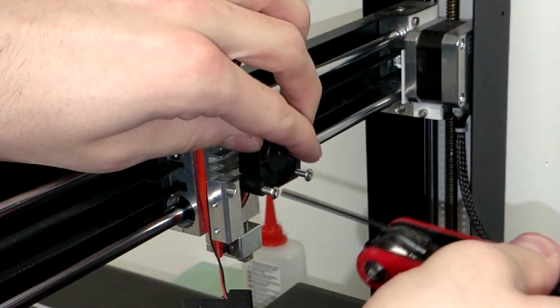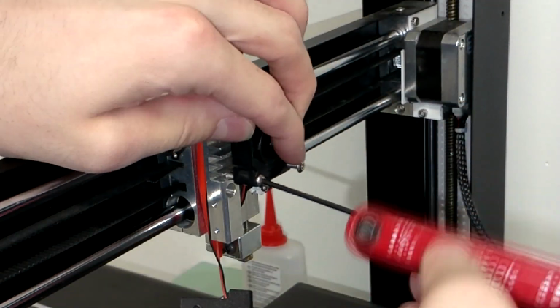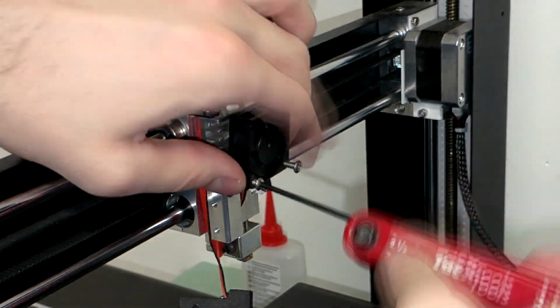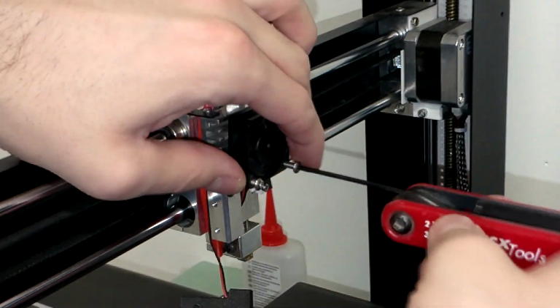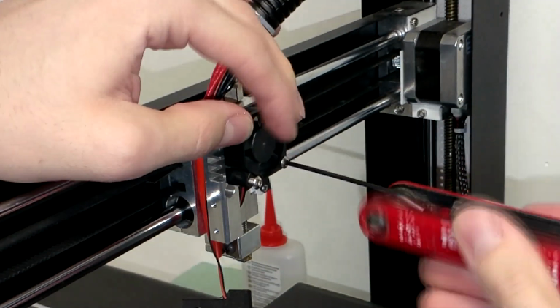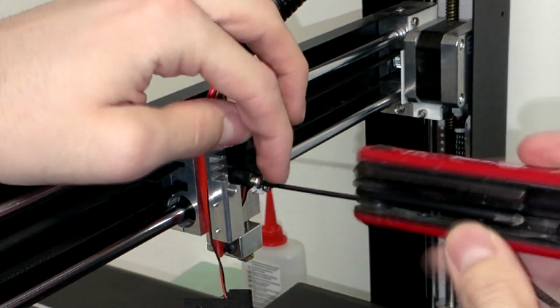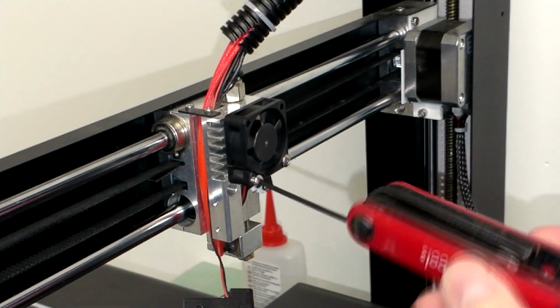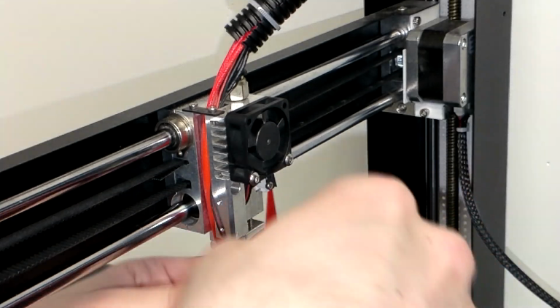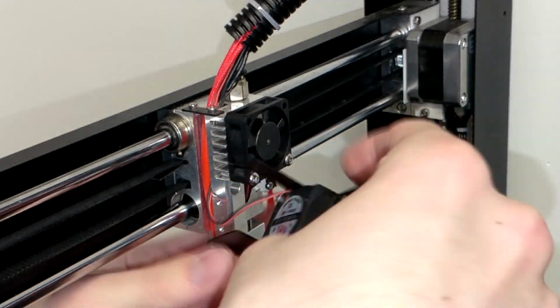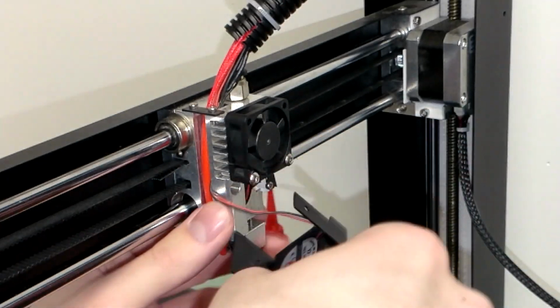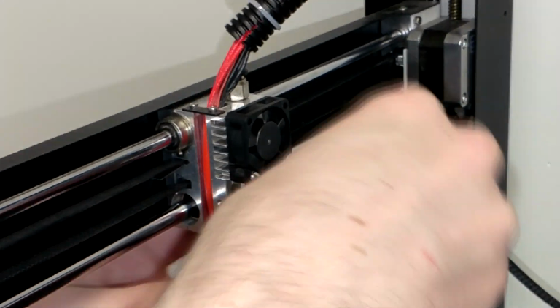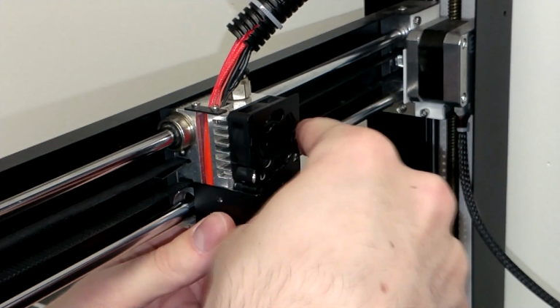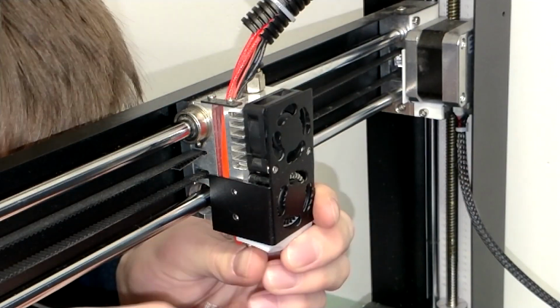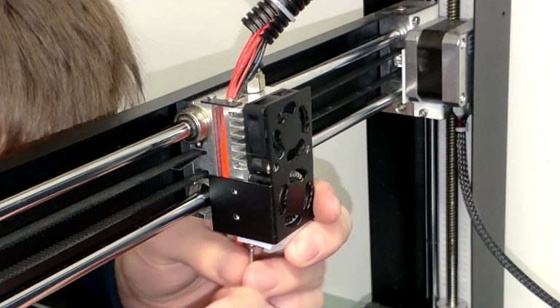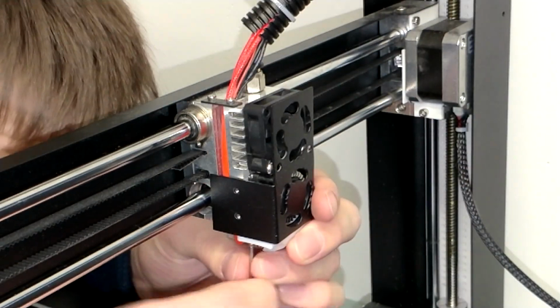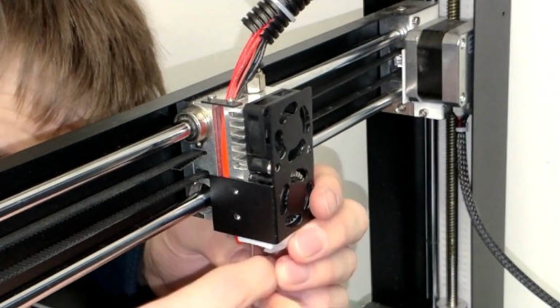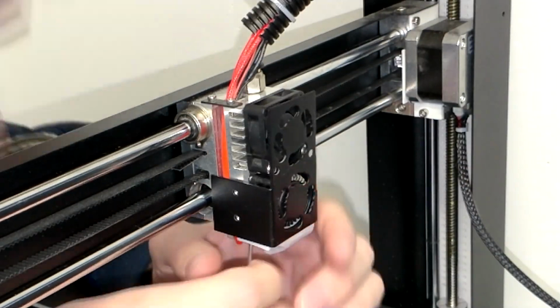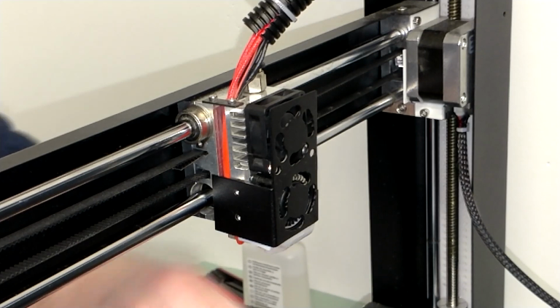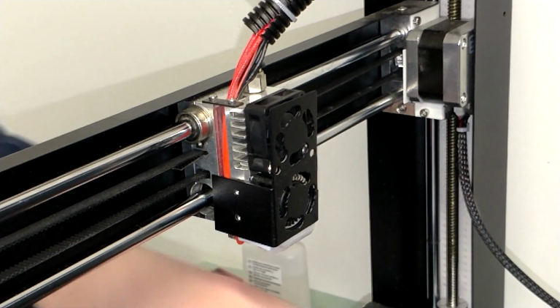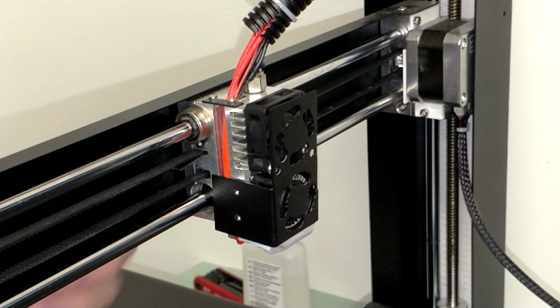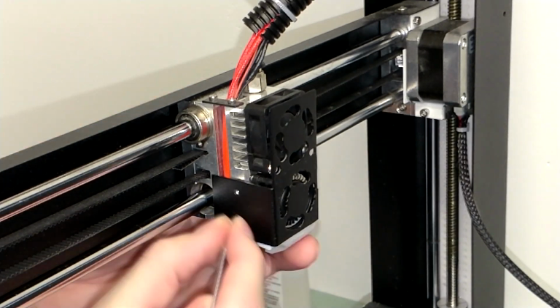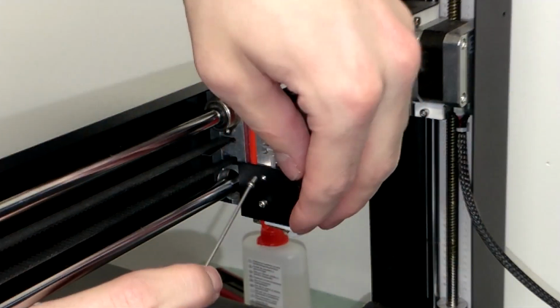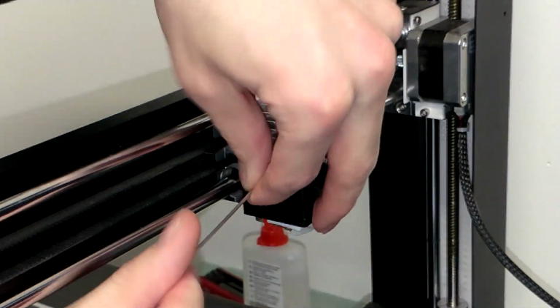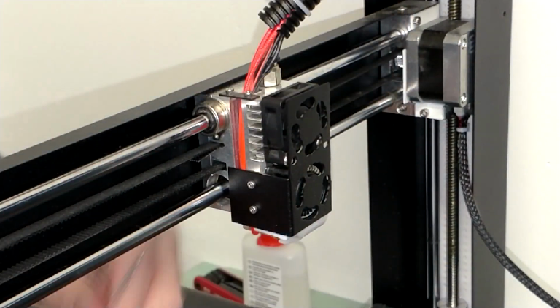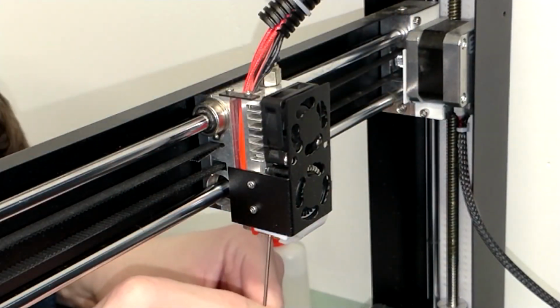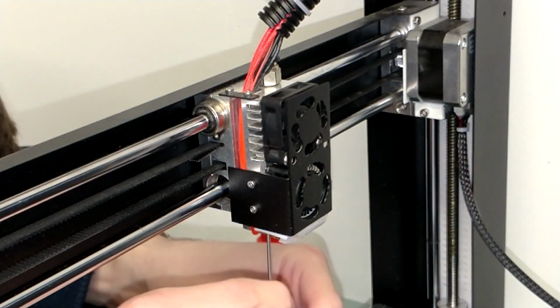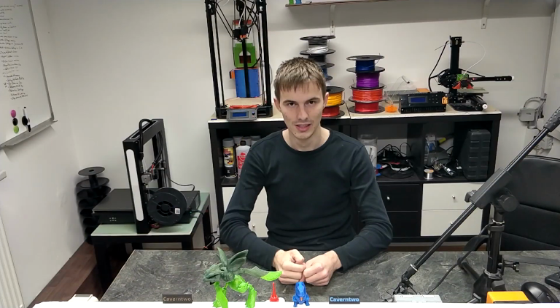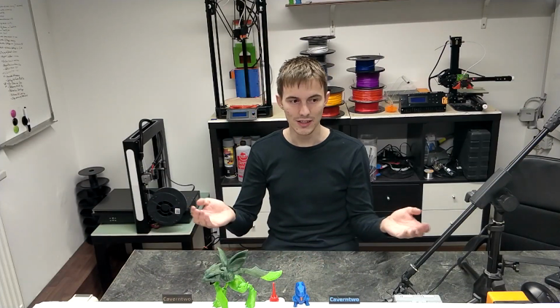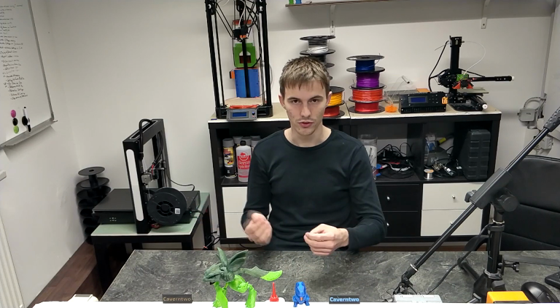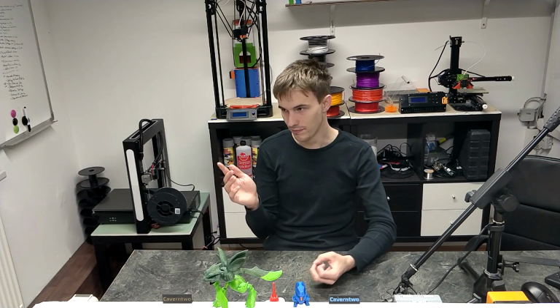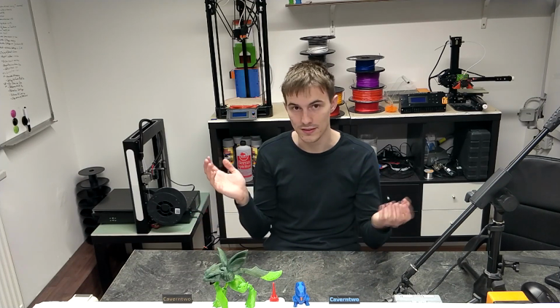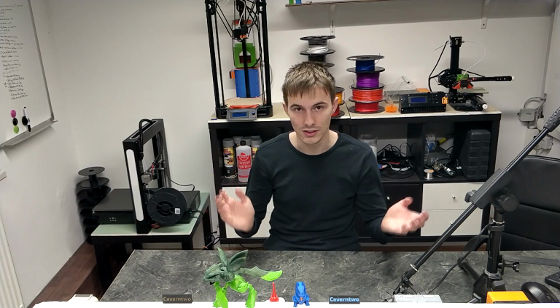In the case of the A5, get the 2 screws holding the hotend fan in and then install the cover using the 3 screws. As a side note, it's easier when you start with the screw below, because then the holes align. And that's it — turn it on and the sound is gone.